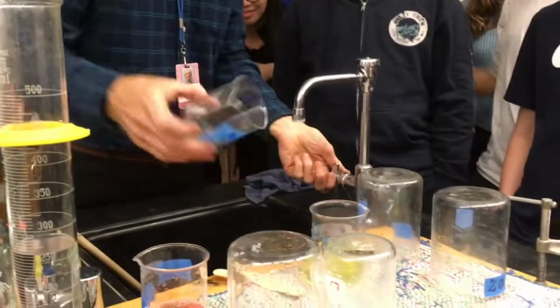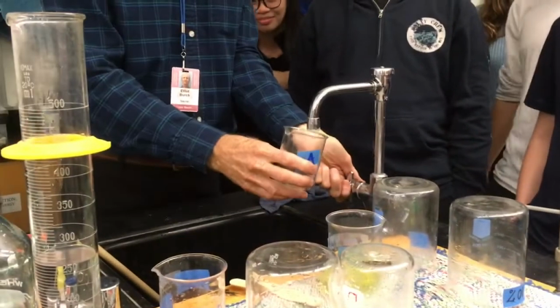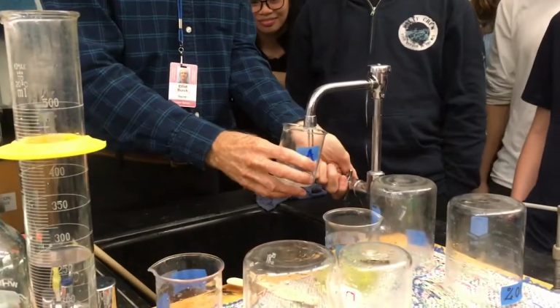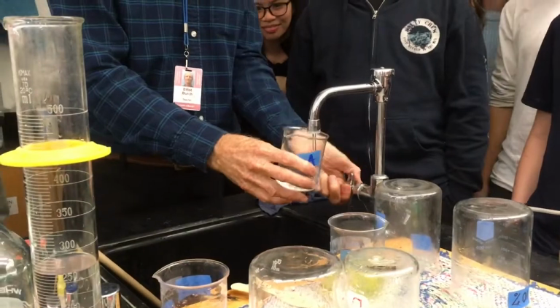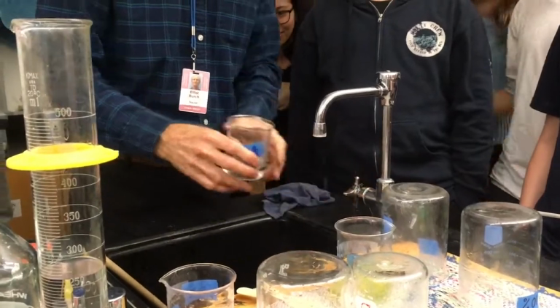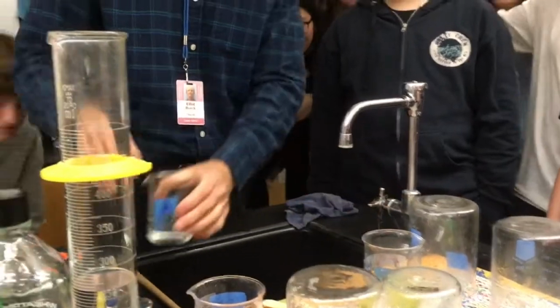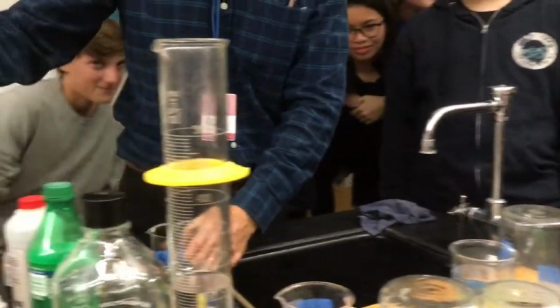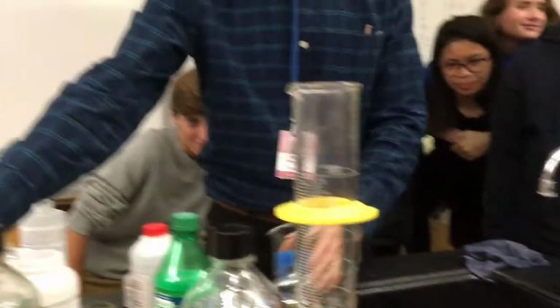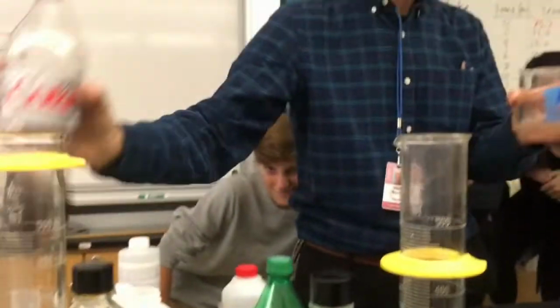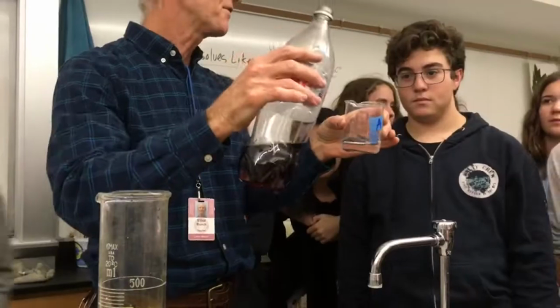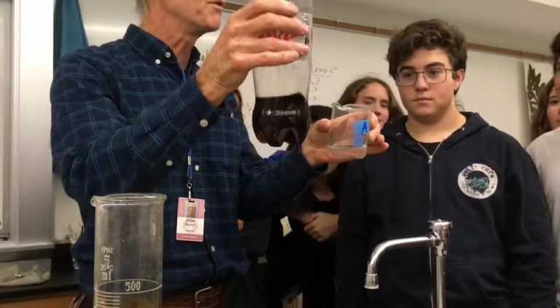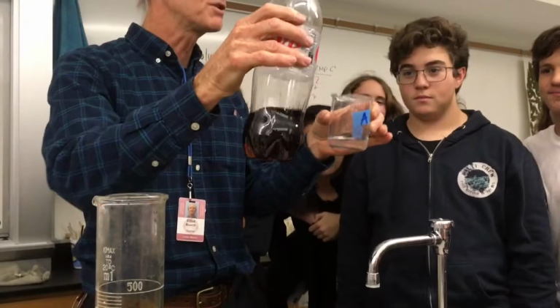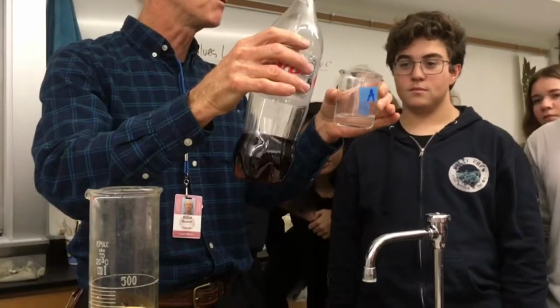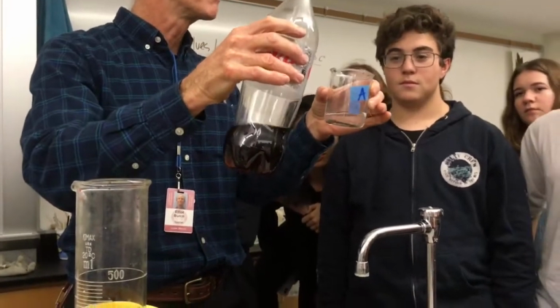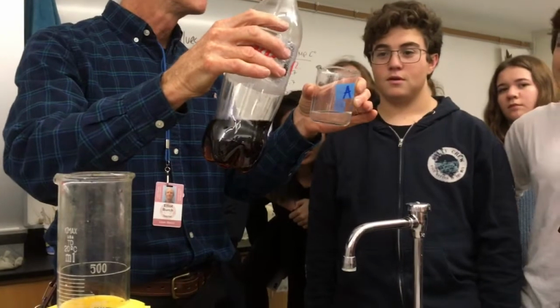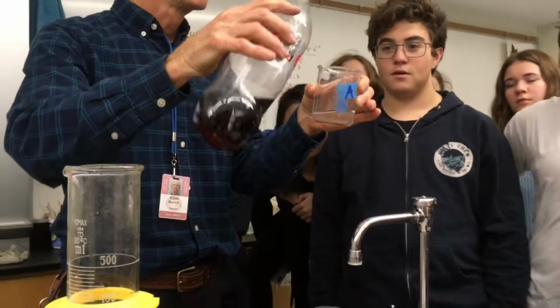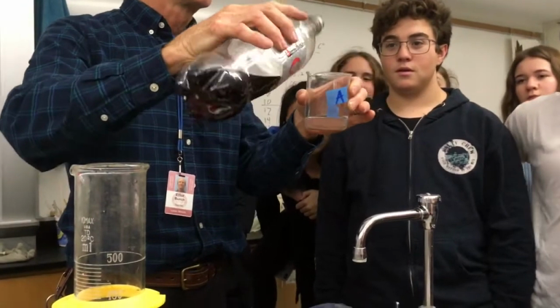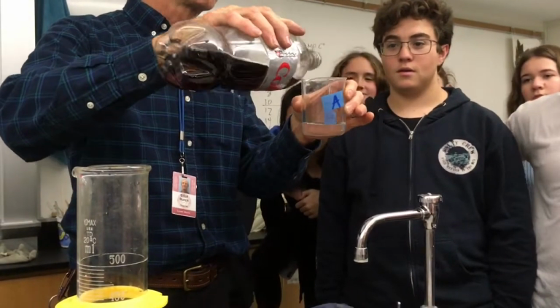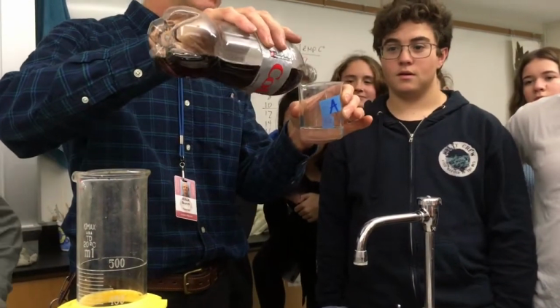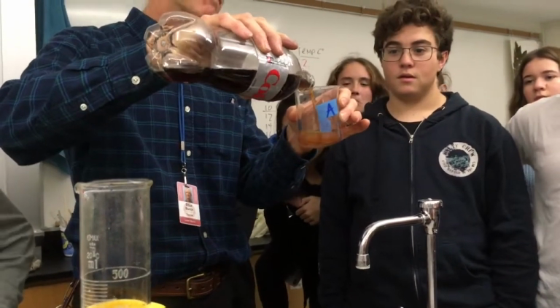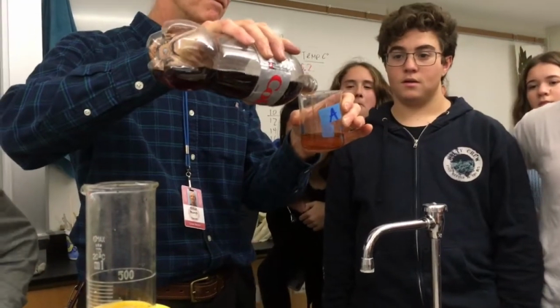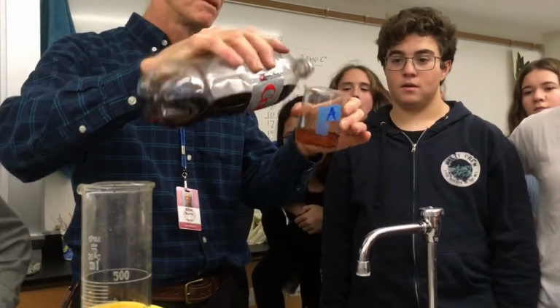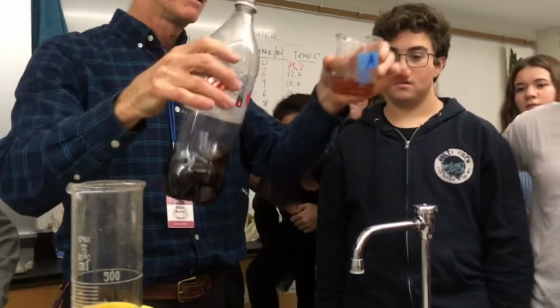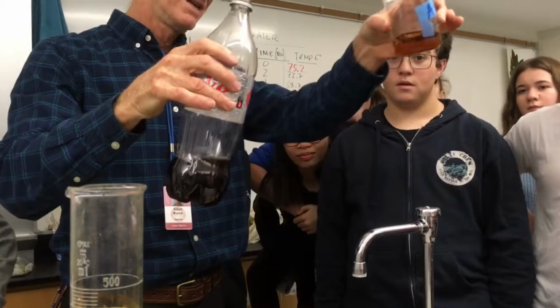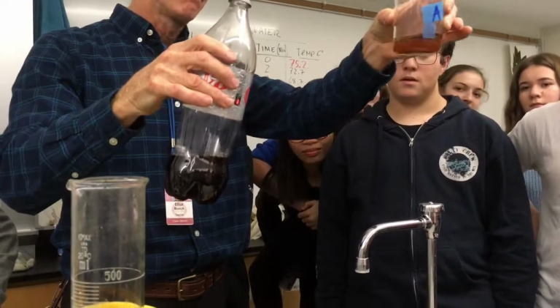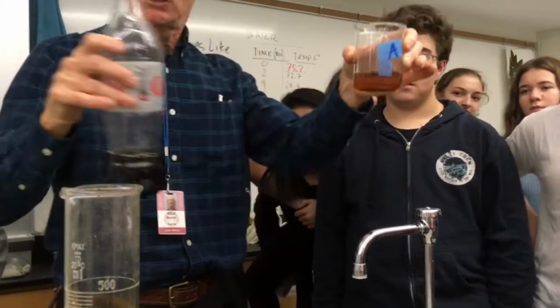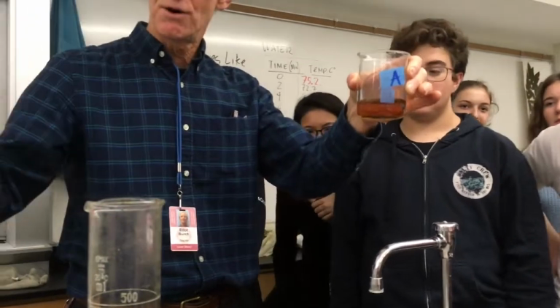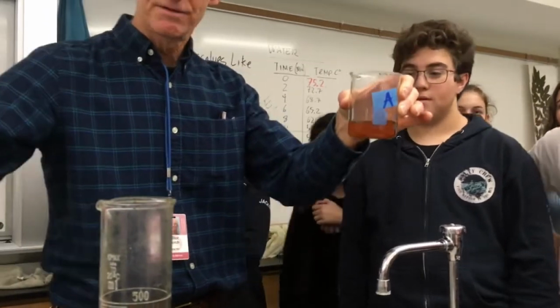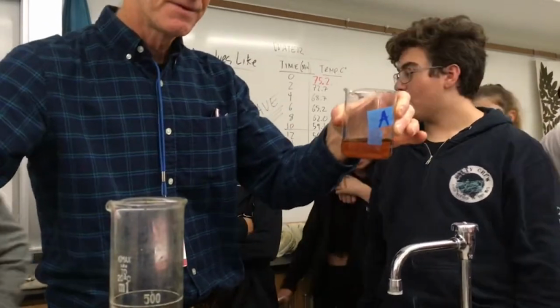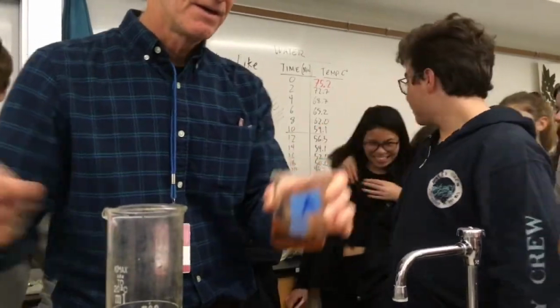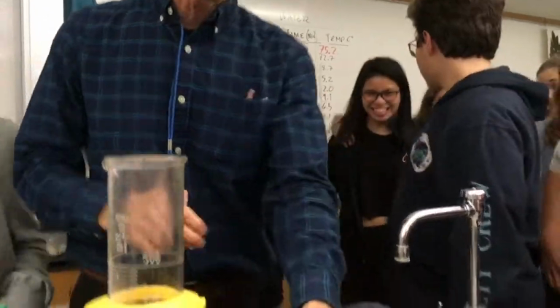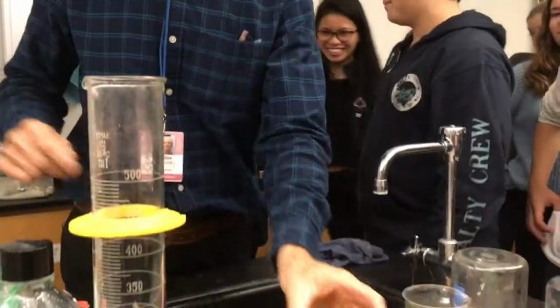Let's take some more water. Let's take some Coke. Hypothesis — will the Coke dissolve in the water? Yes, it does. Is Coke polar? Yes. Coke's polar.